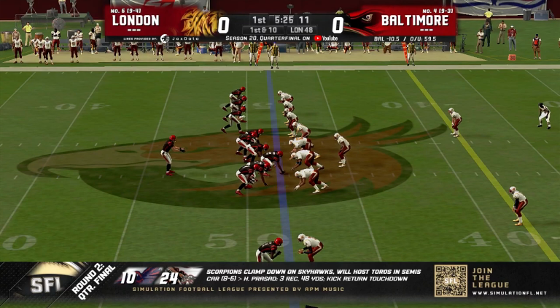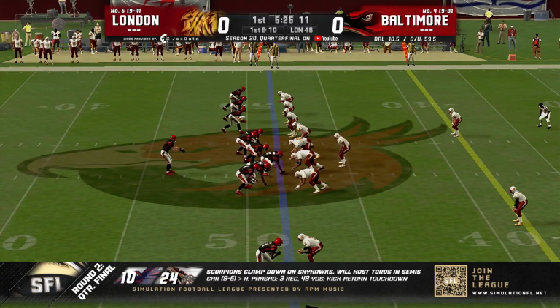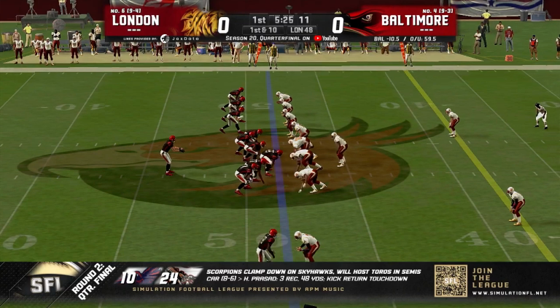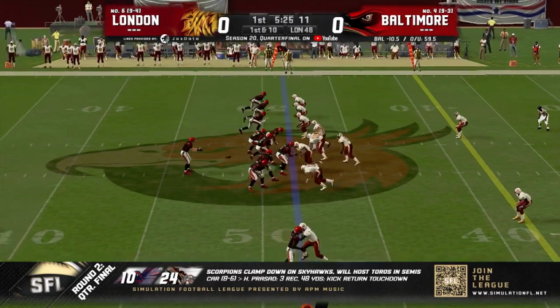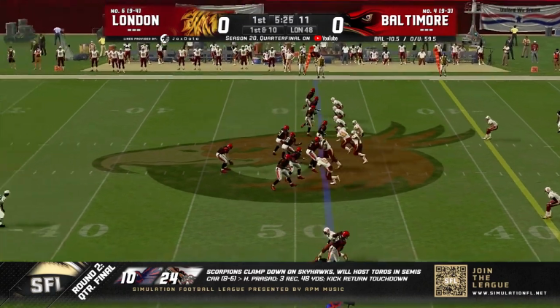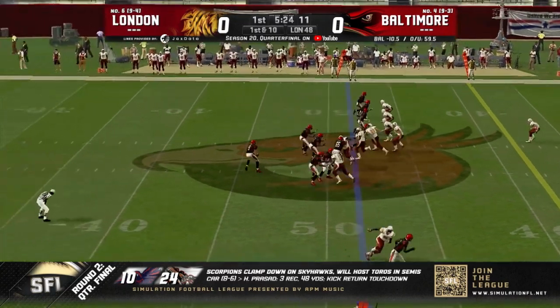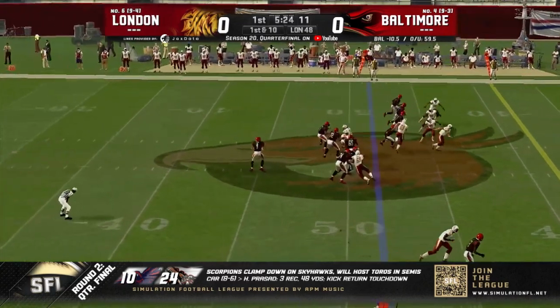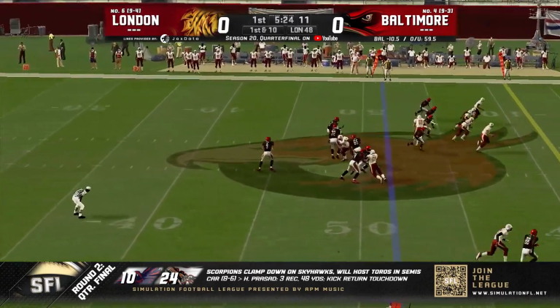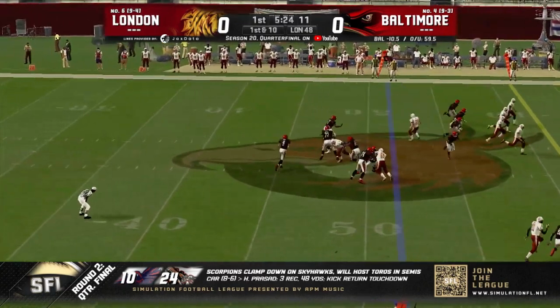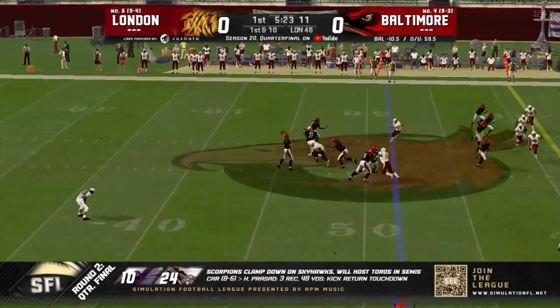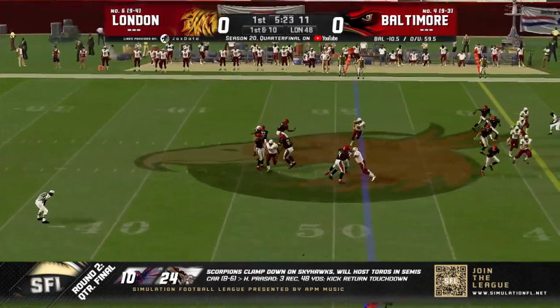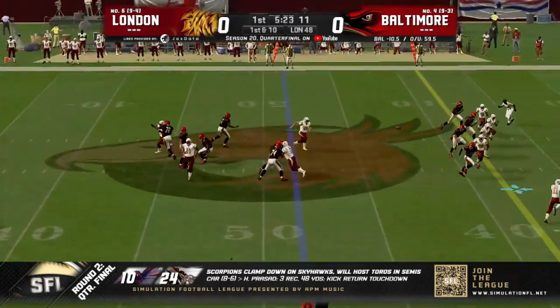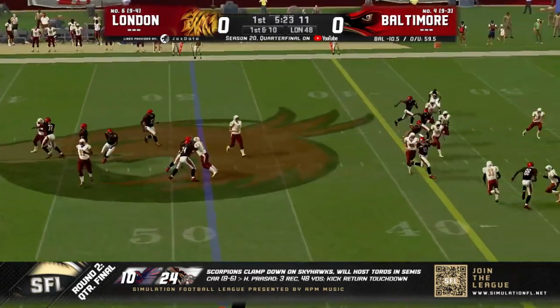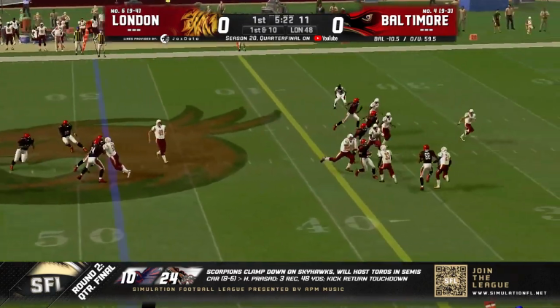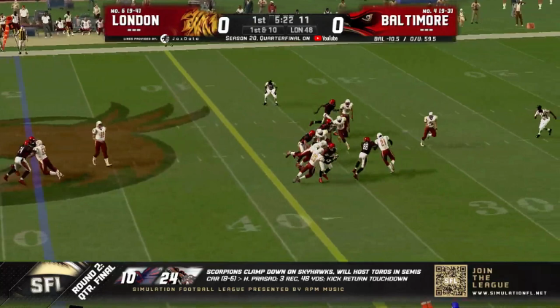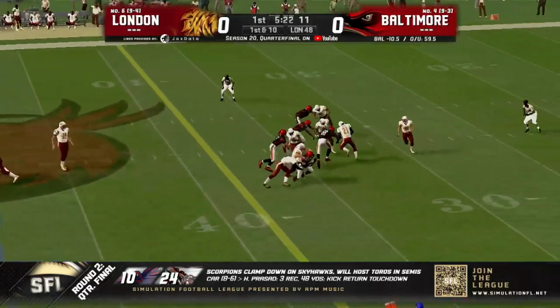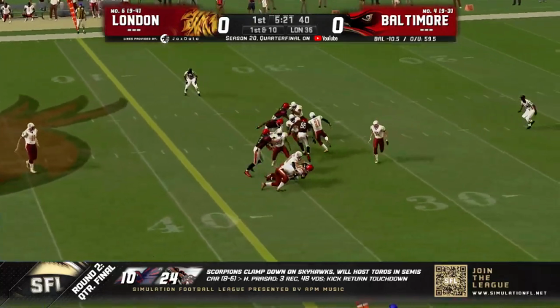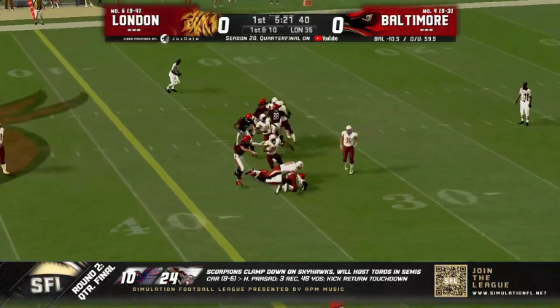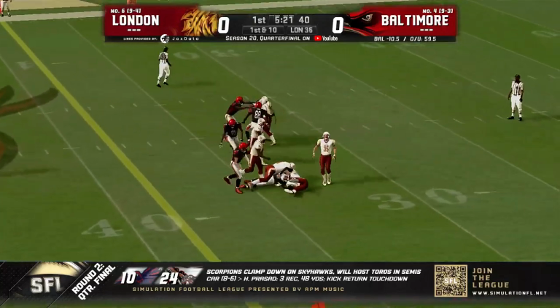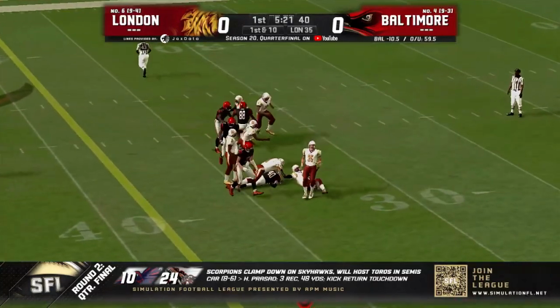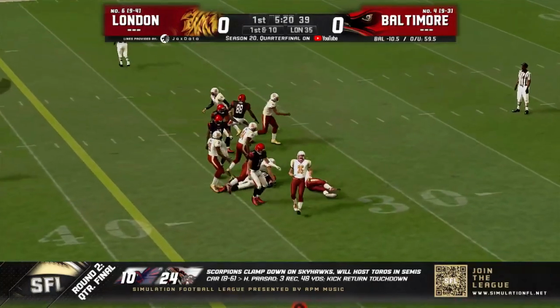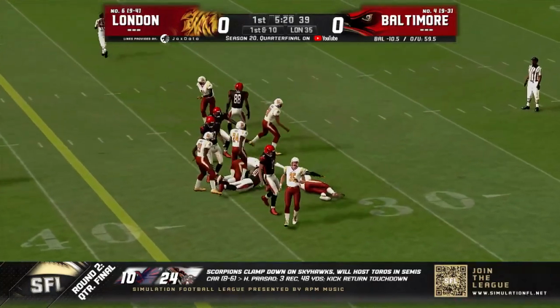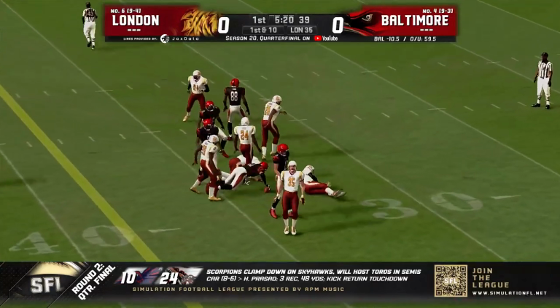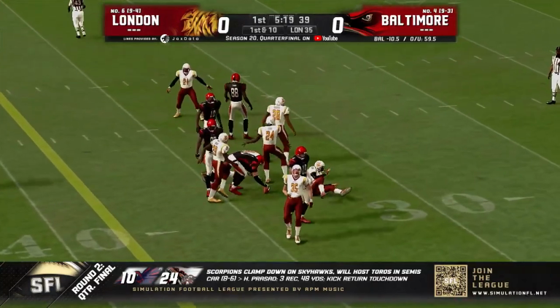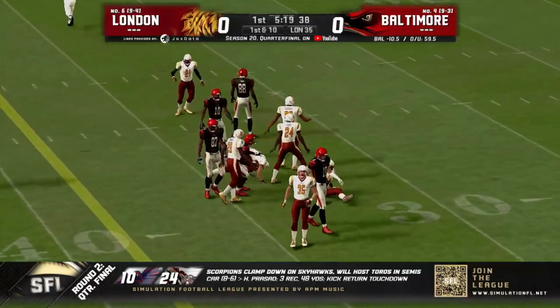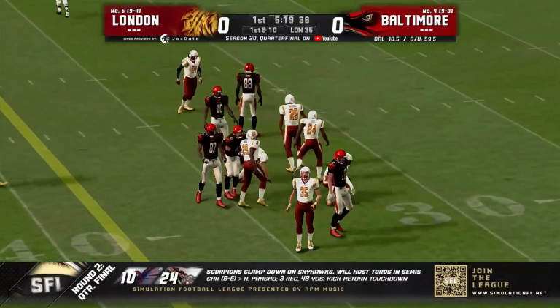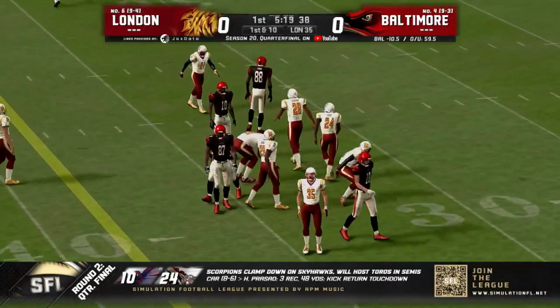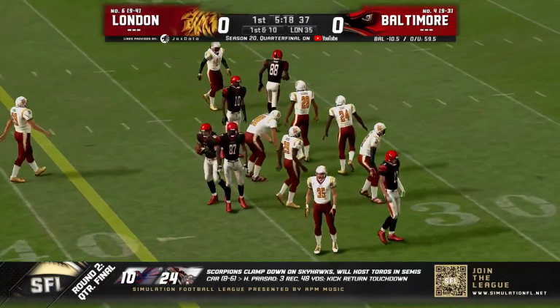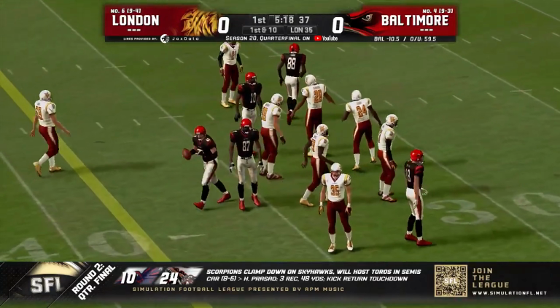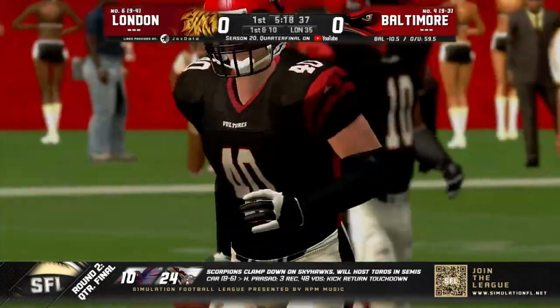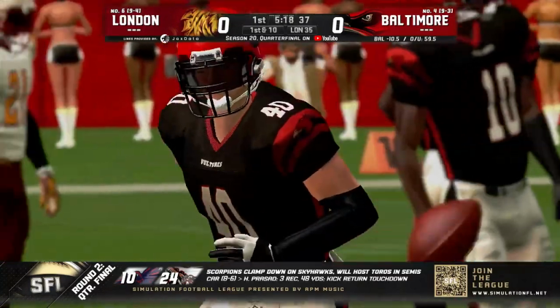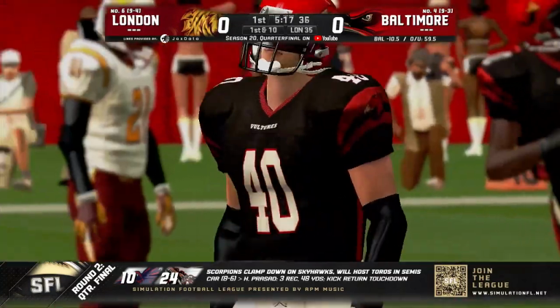Wigmore not afraid to throw — we know that. He's going to have a low snap but has the football. Moves, throws, caught. First down and more to the 35-yard line, it's a first and ten.